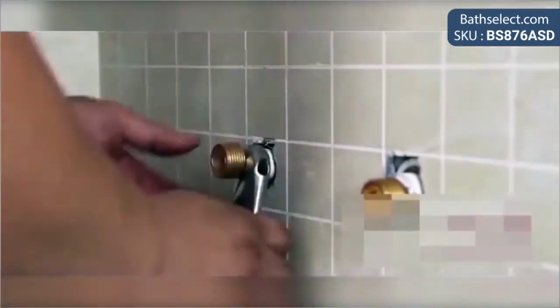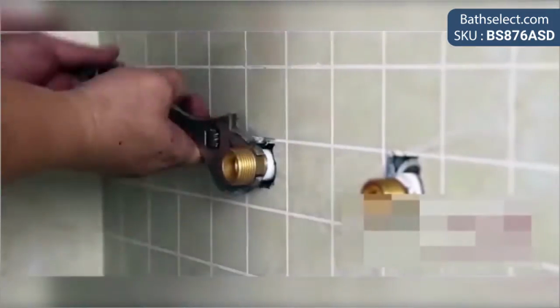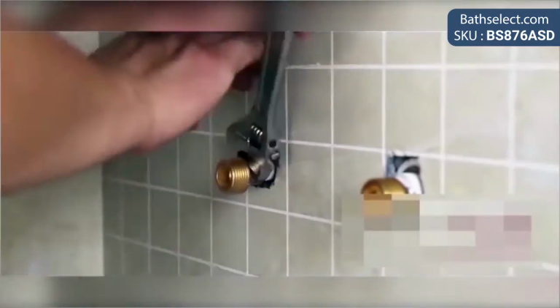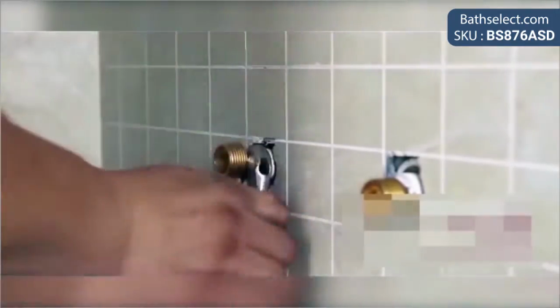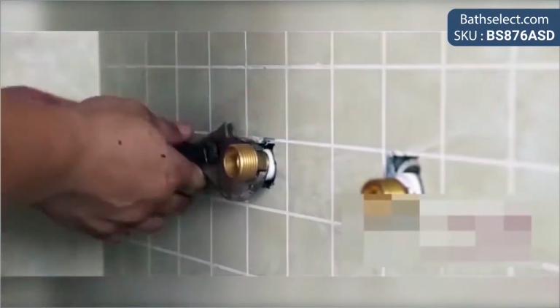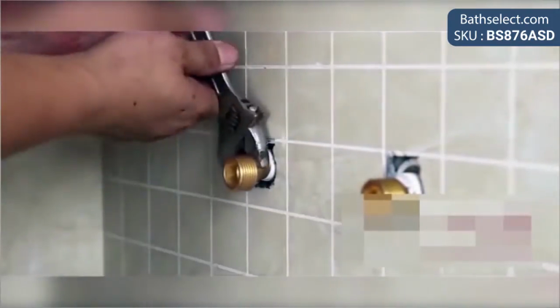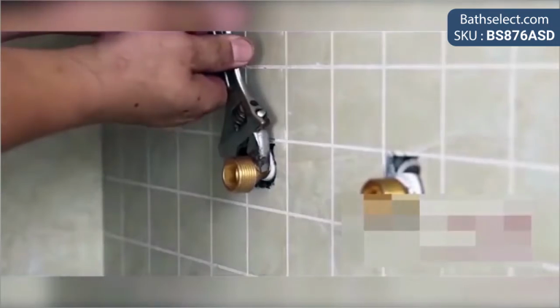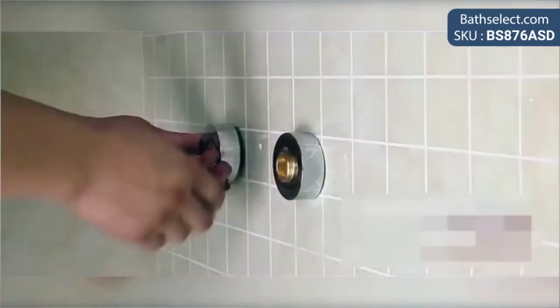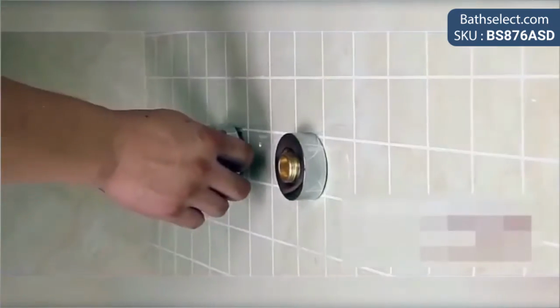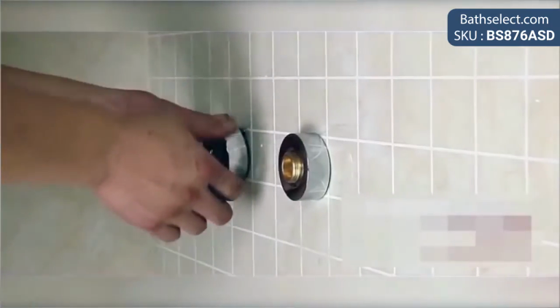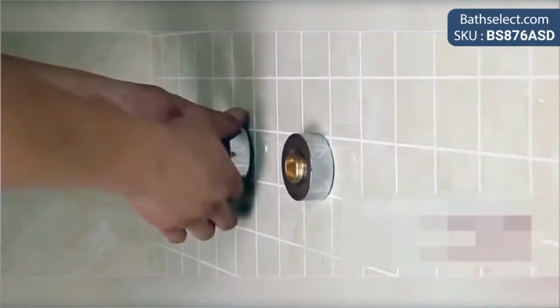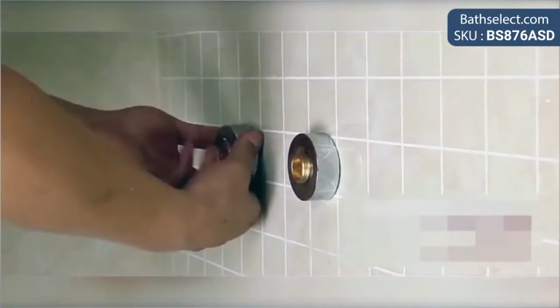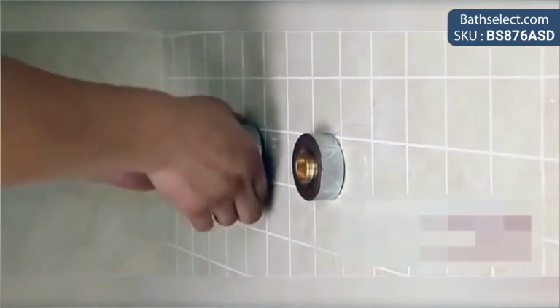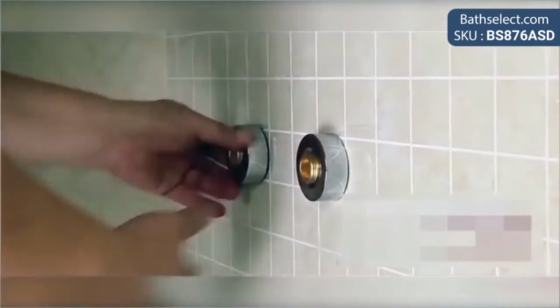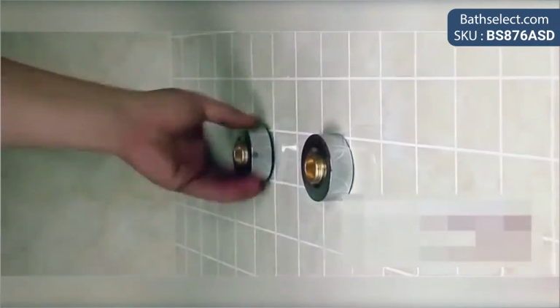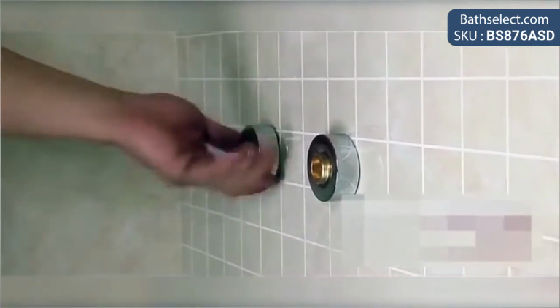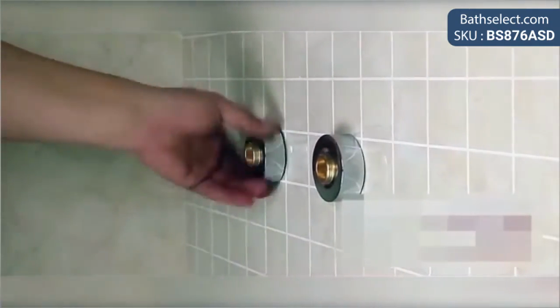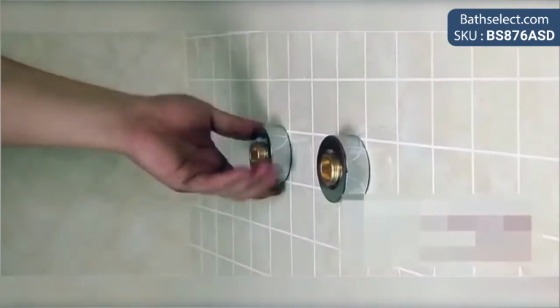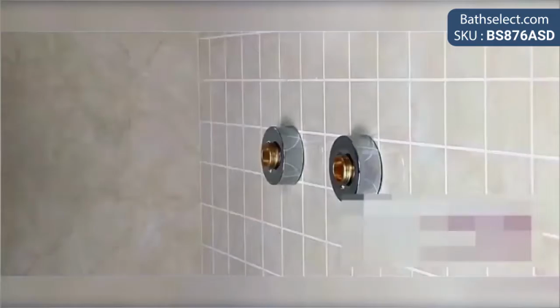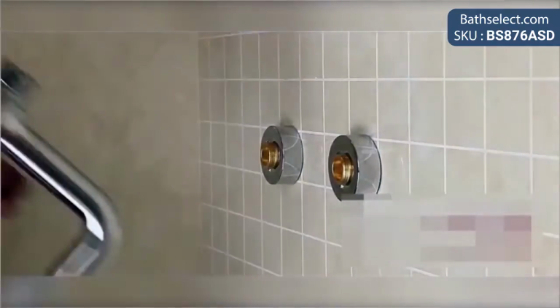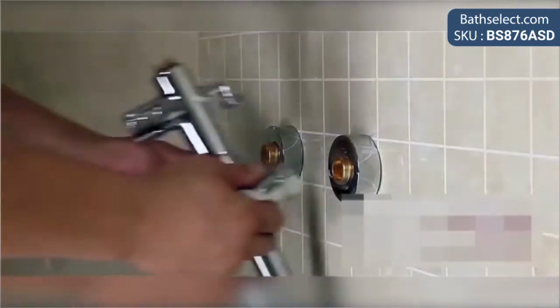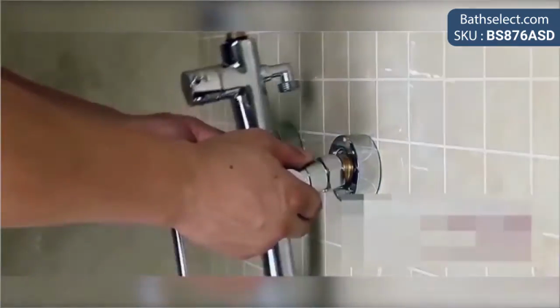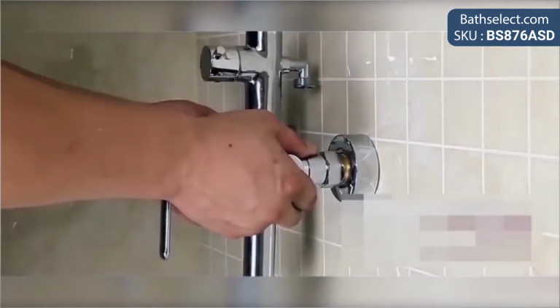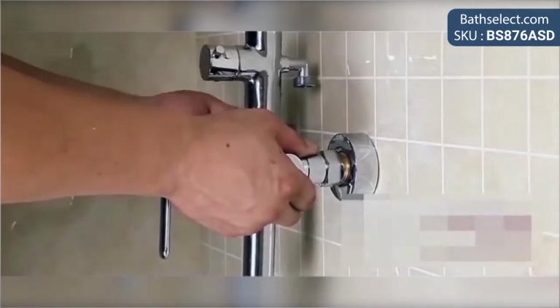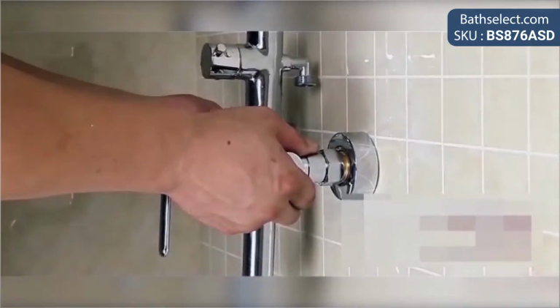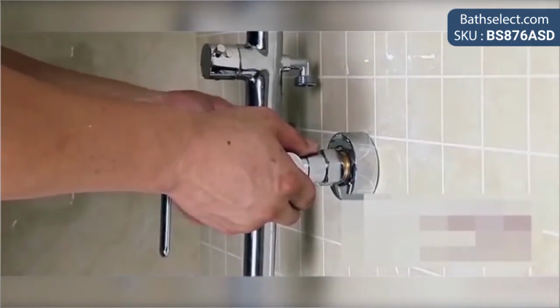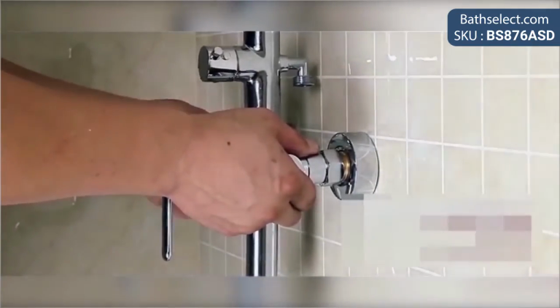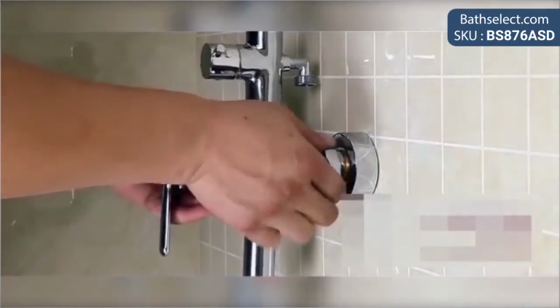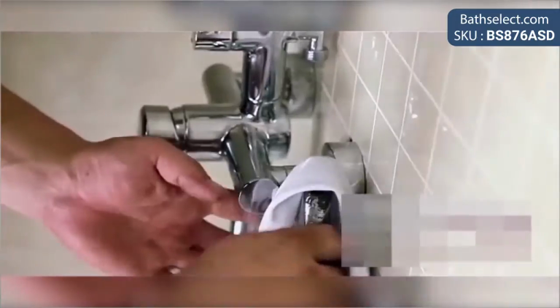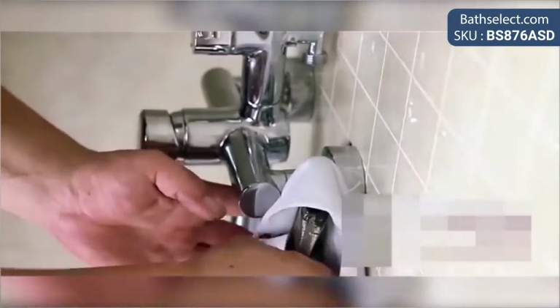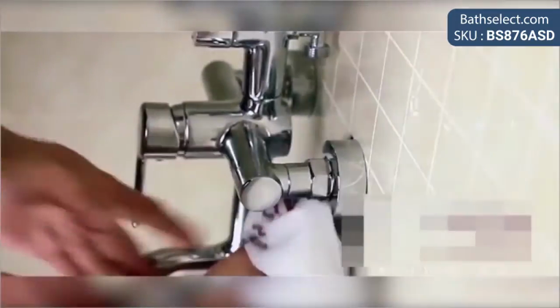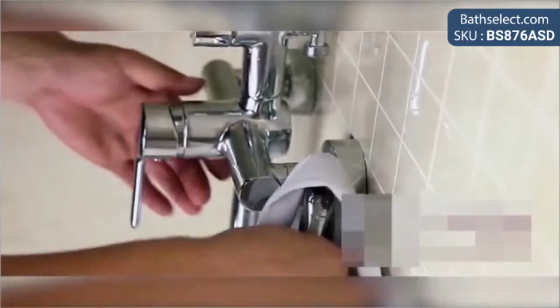Only the best quality materials have been used — the body is made of solid brass, while the valve core material is ceramic, for long lasting use. It comes complete with accessories and installation instructions.